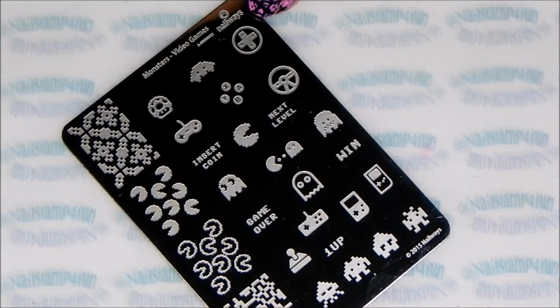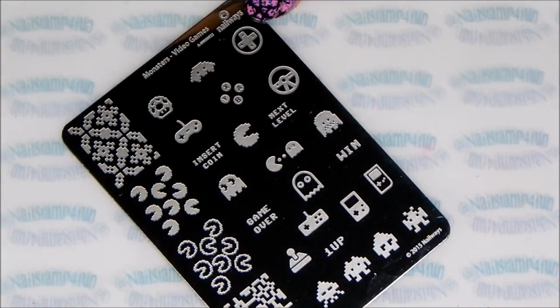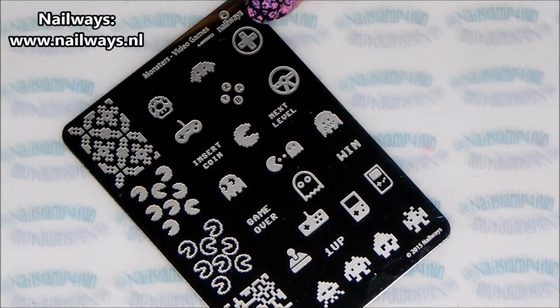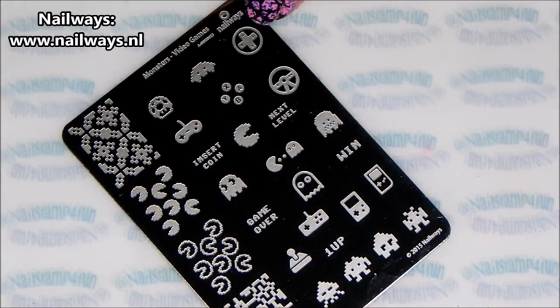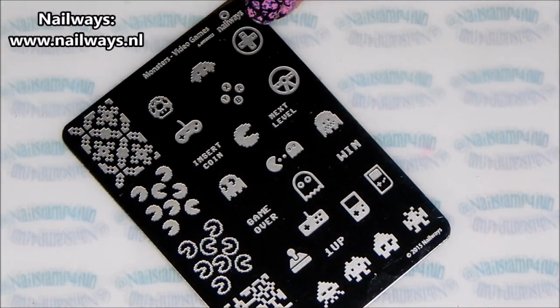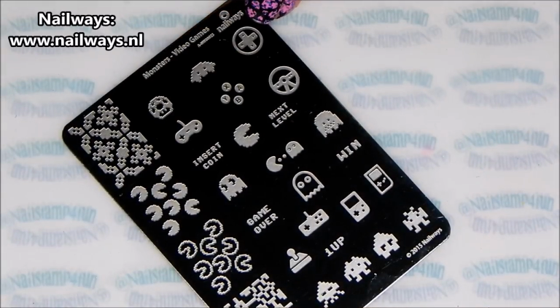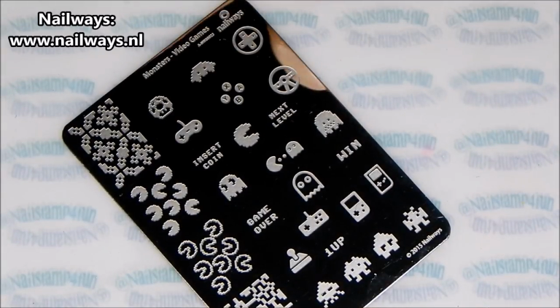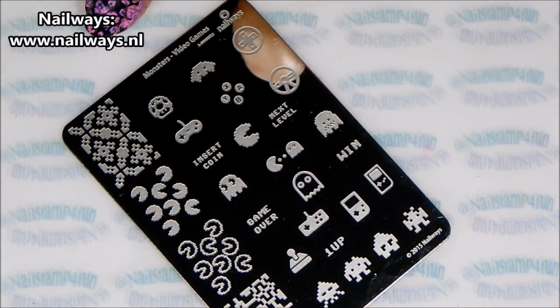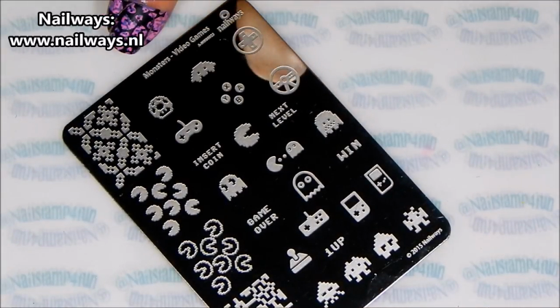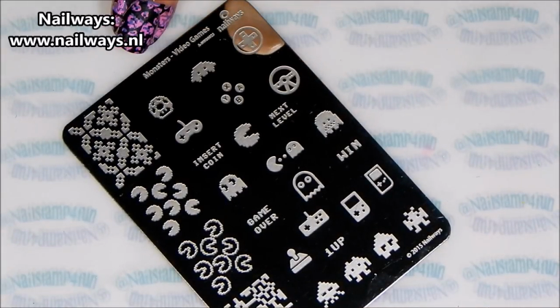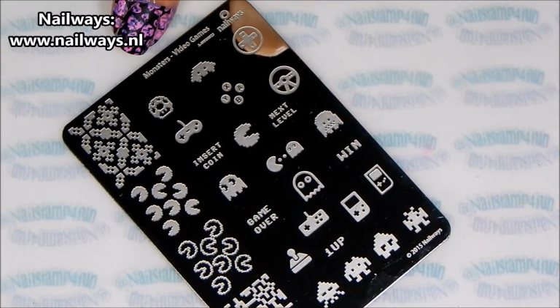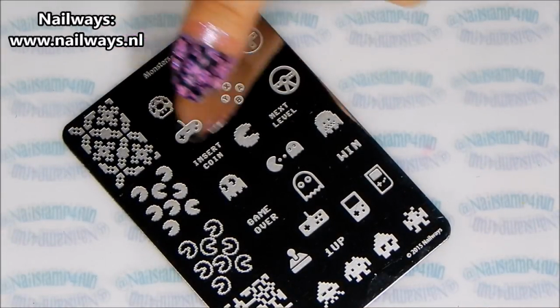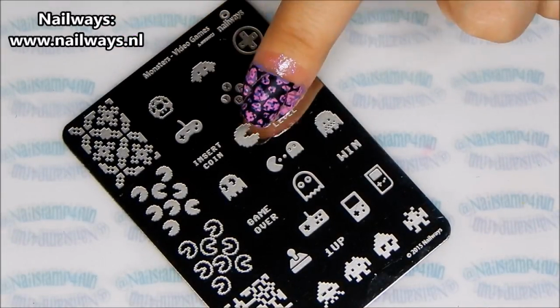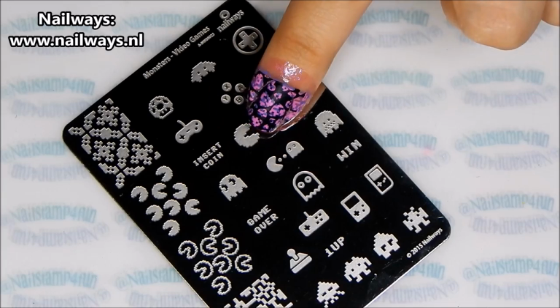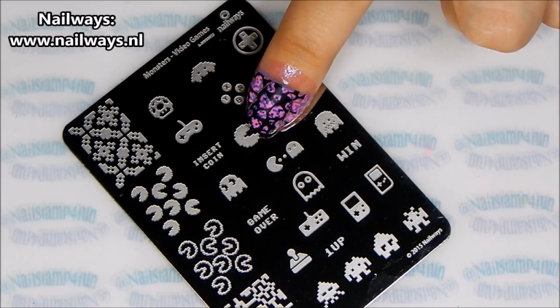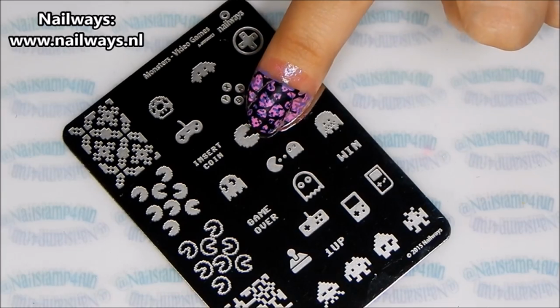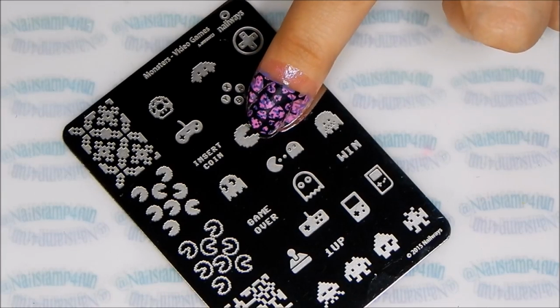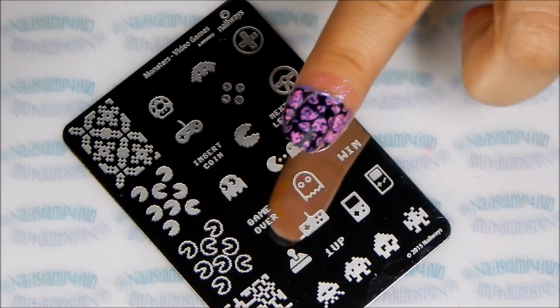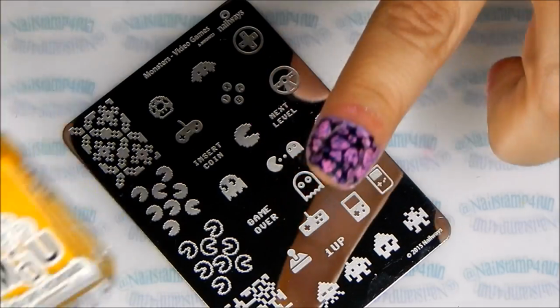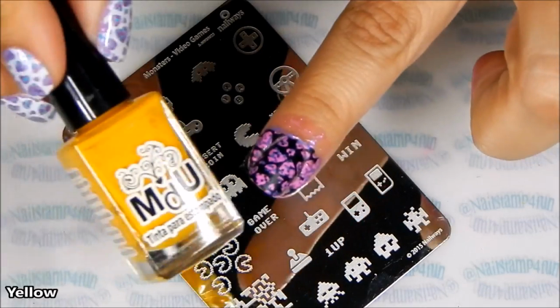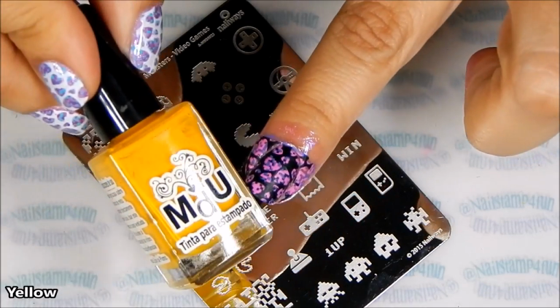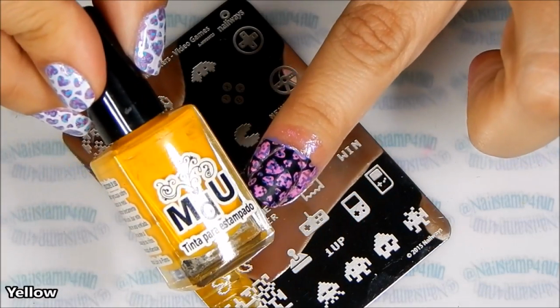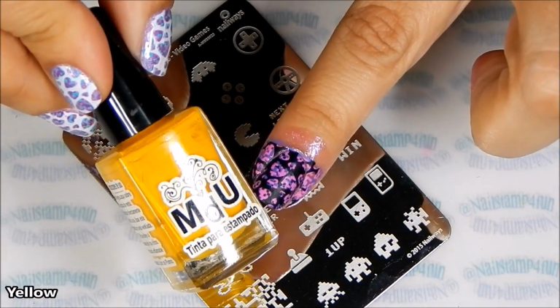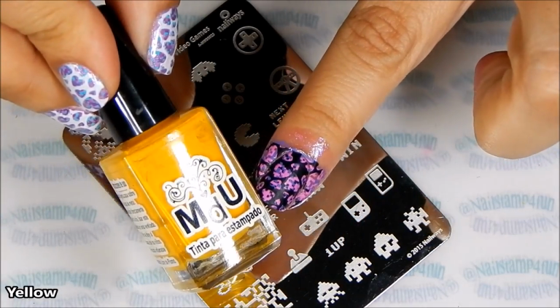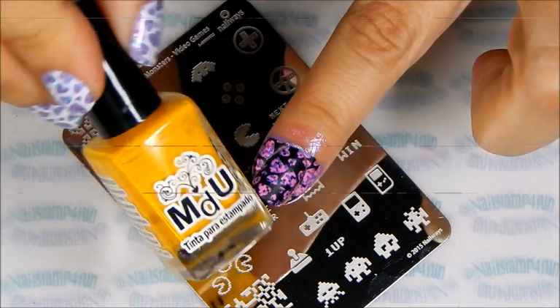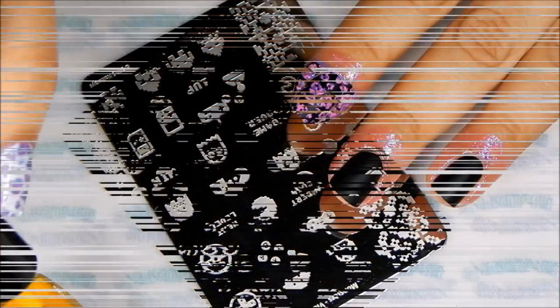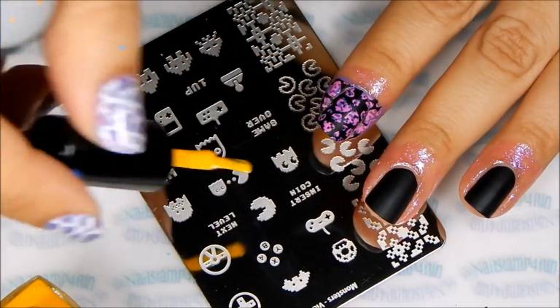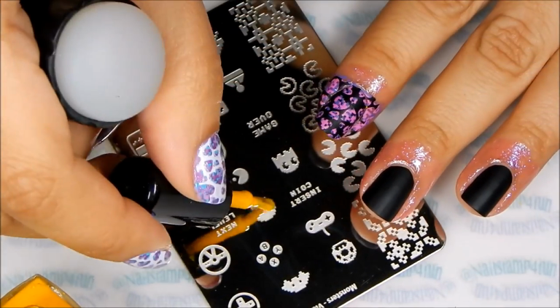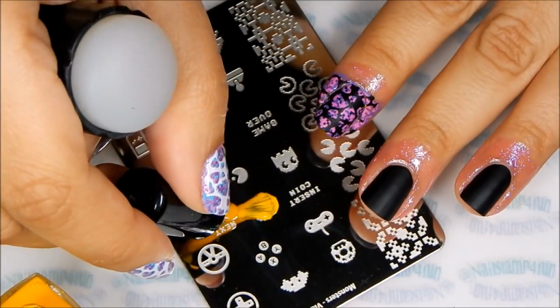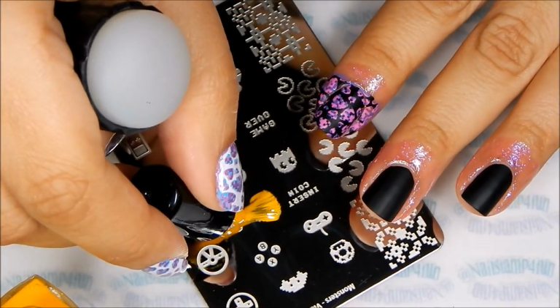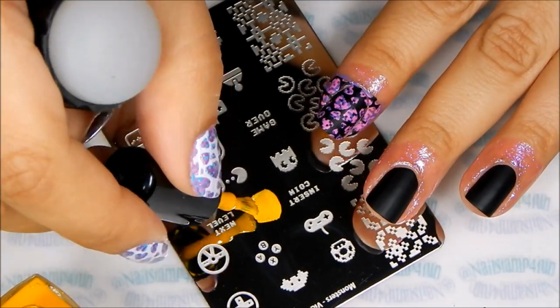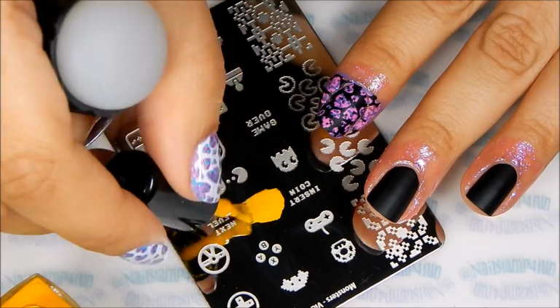For my Mr. and Mrs. Pac-Man I'll be using this plate from Nailways. This is called Monster Dash Video Games and I'll be using Mundo de Uñas Yellow.